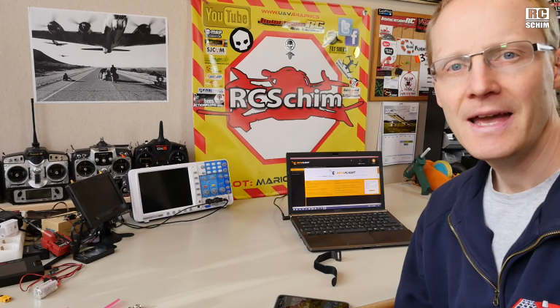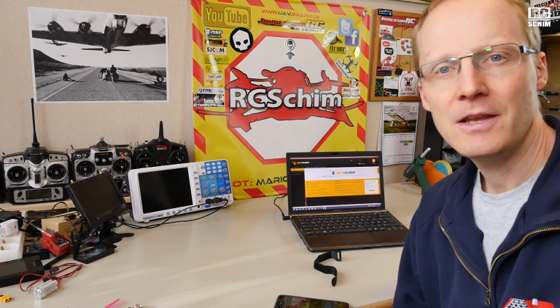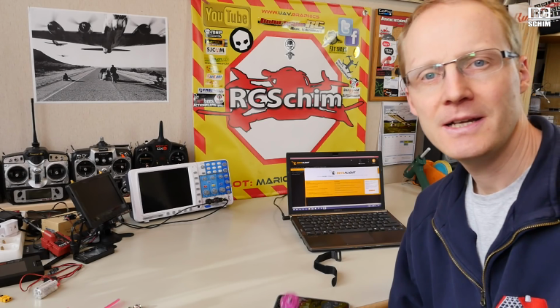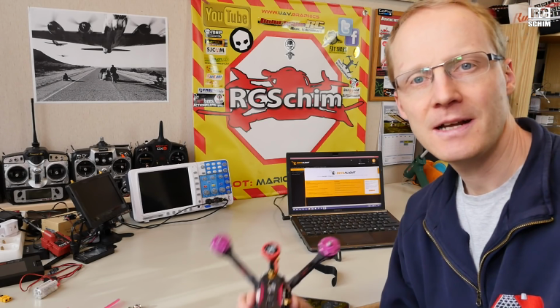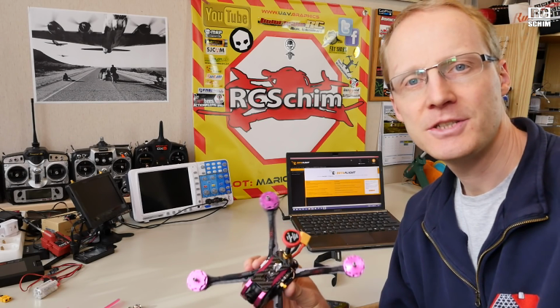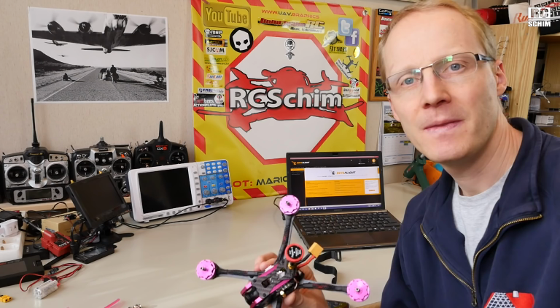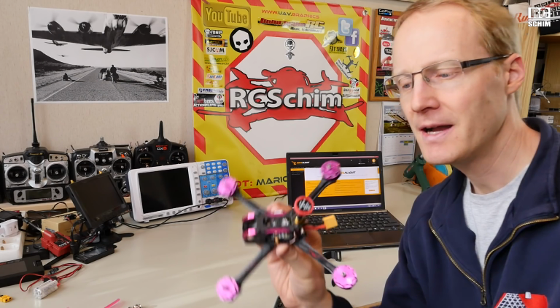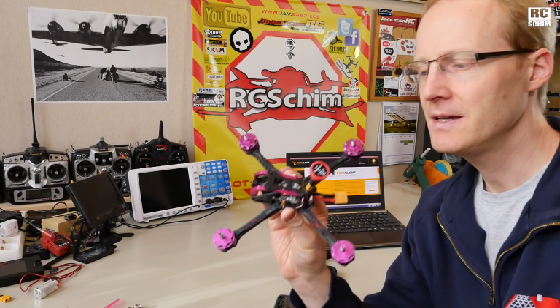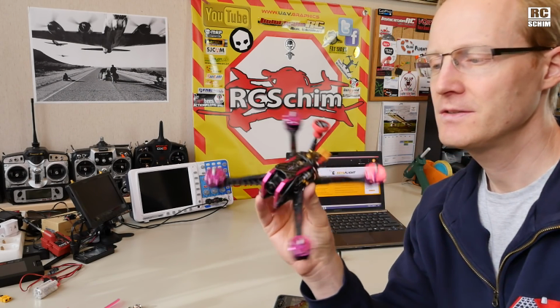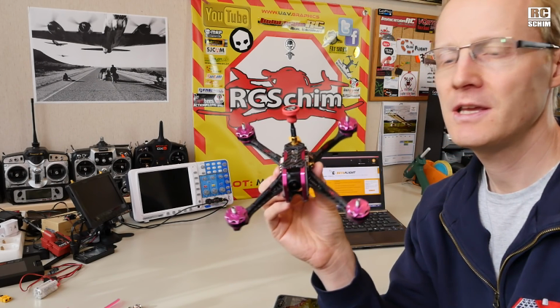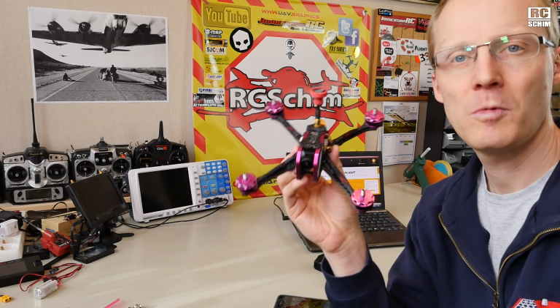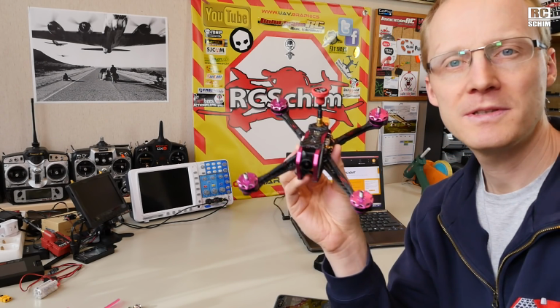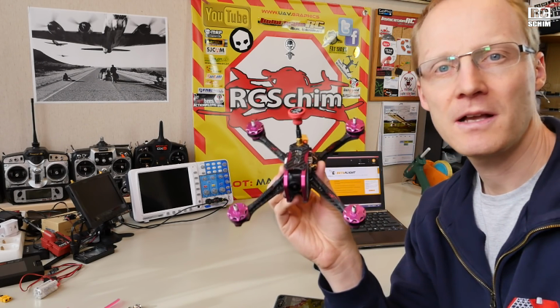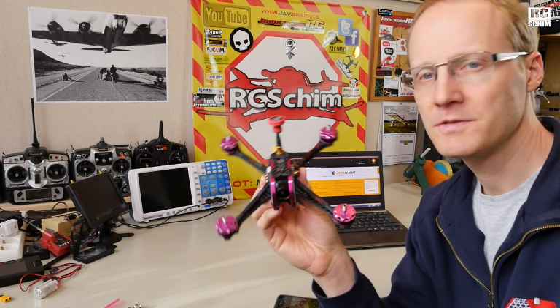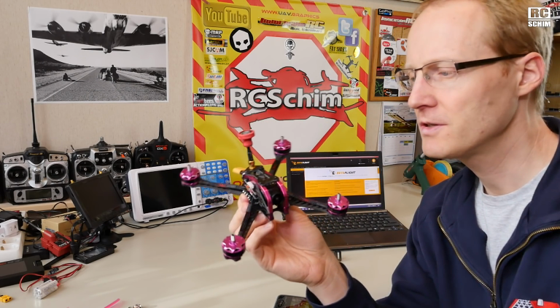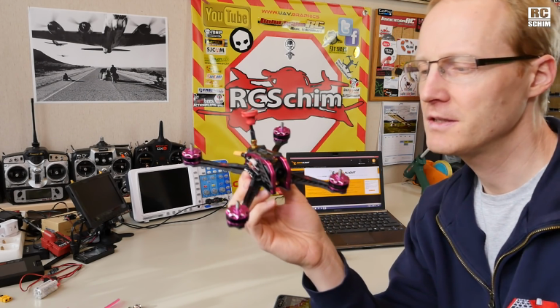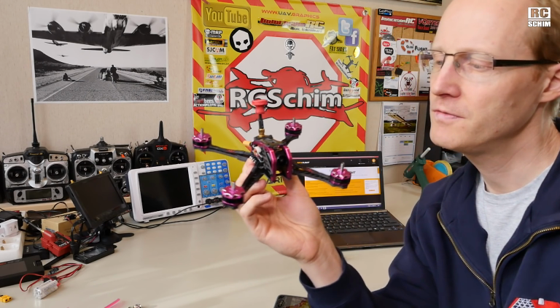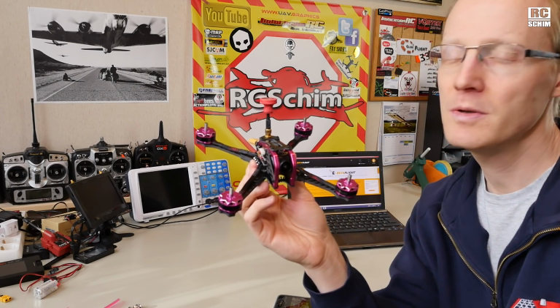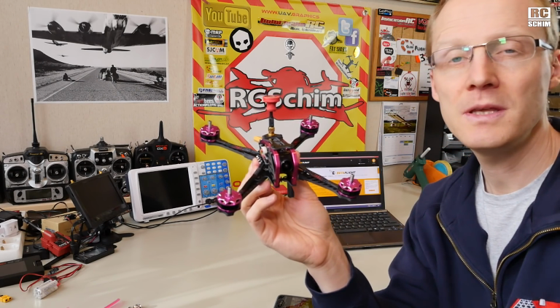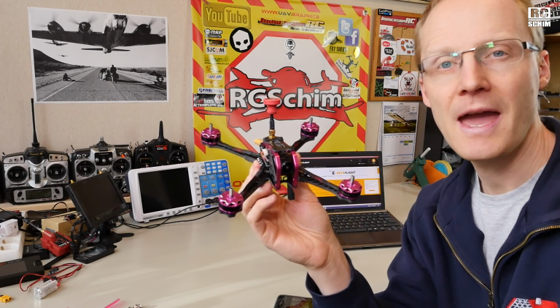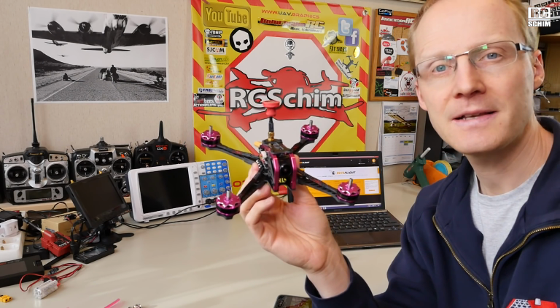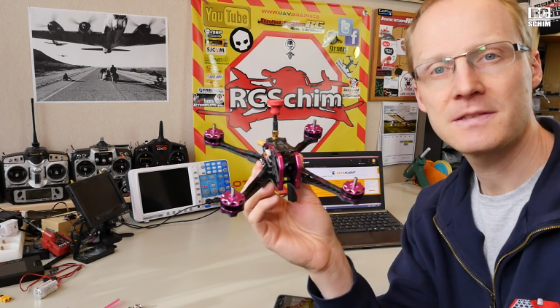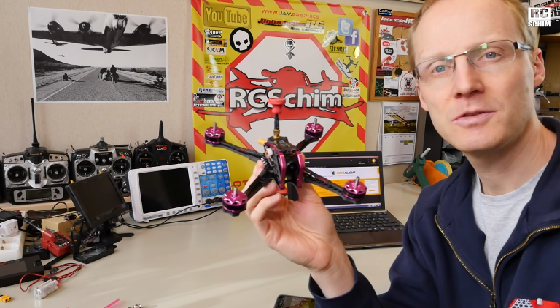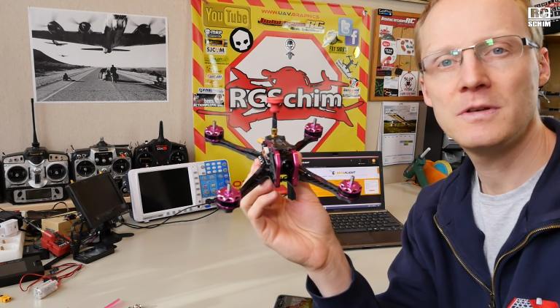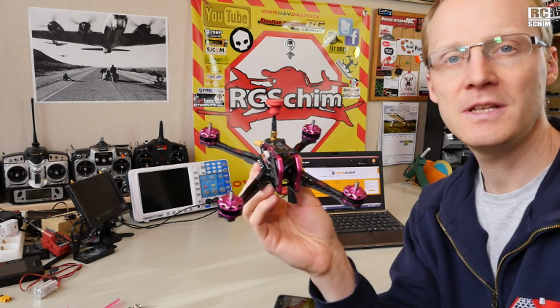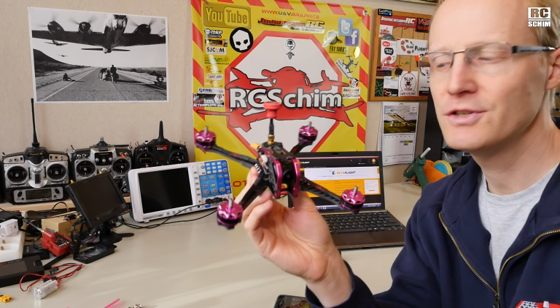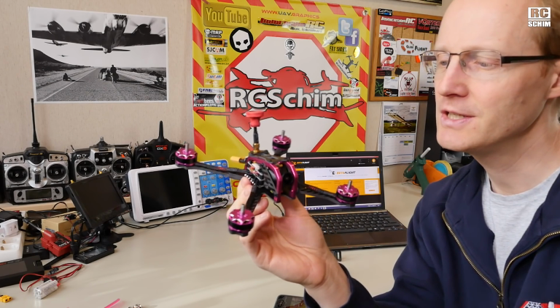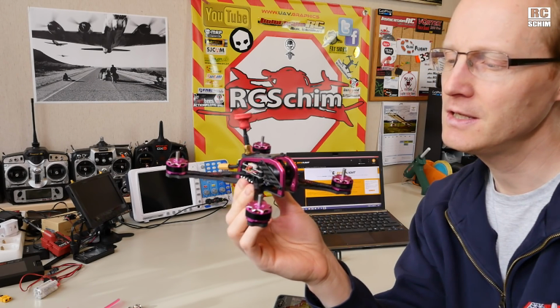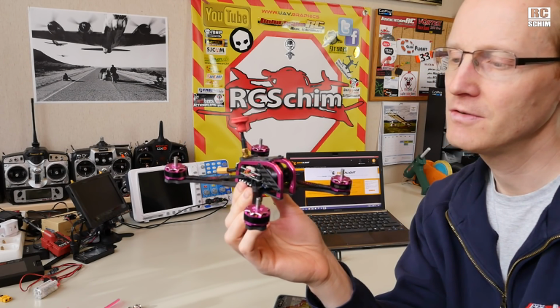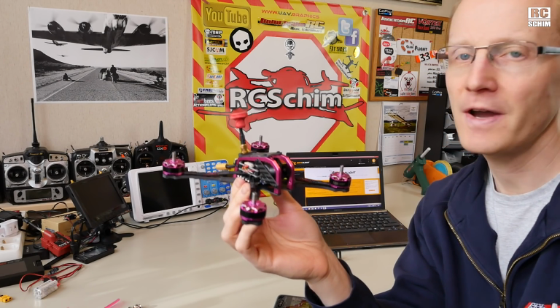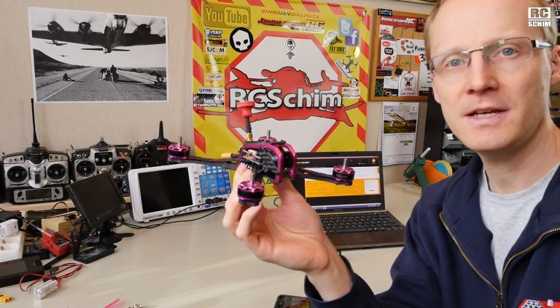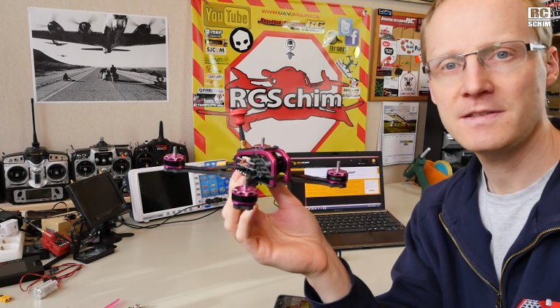Hello guys, R.C. Shim in The Hangar. Today we will take a closer look at the Fury B X215 GT Fire Dancer.